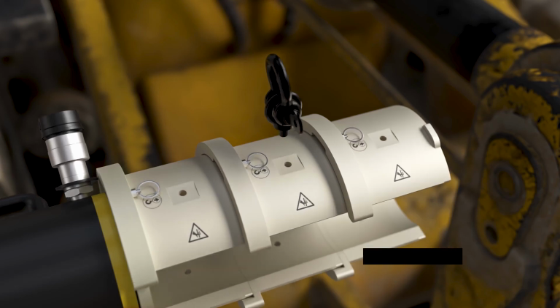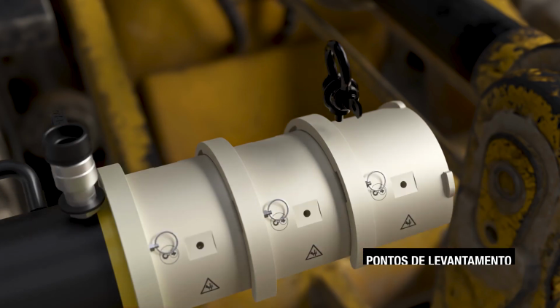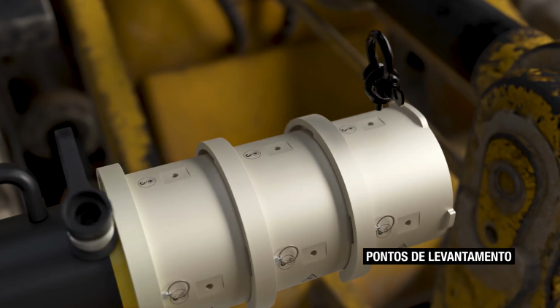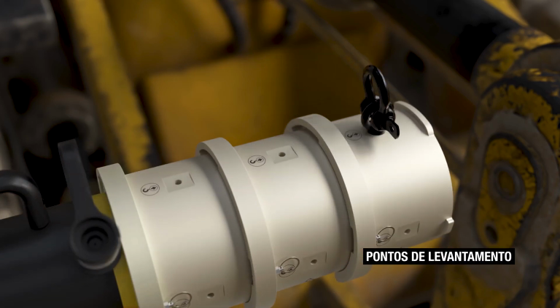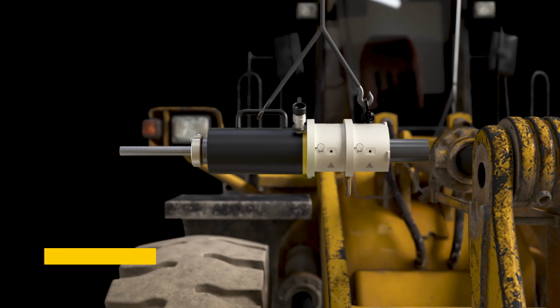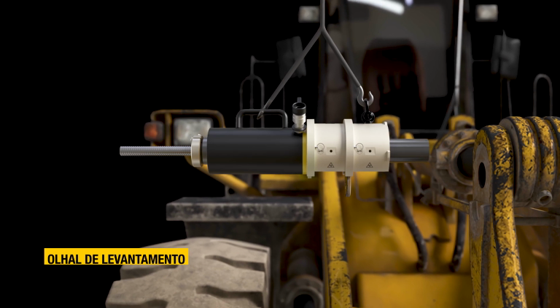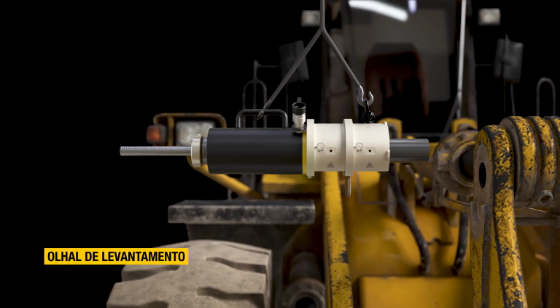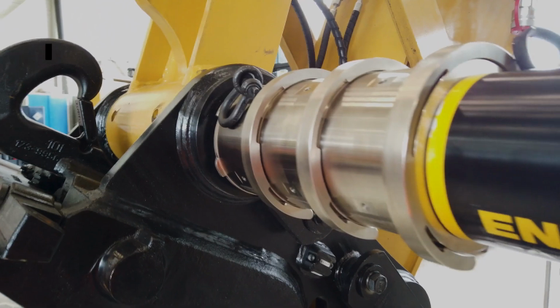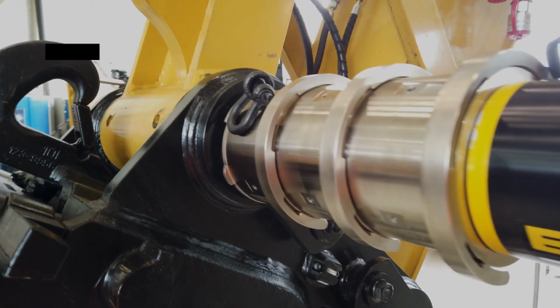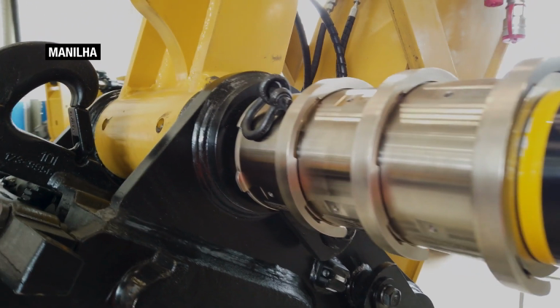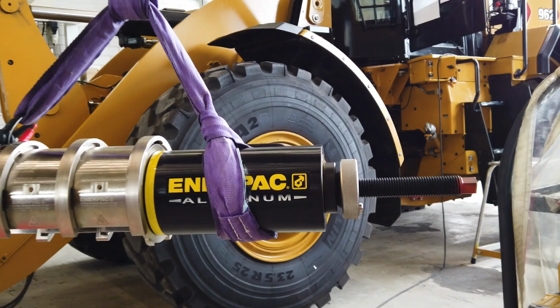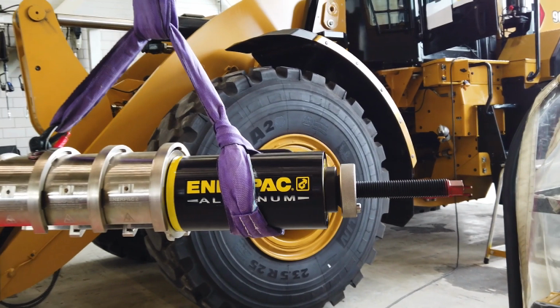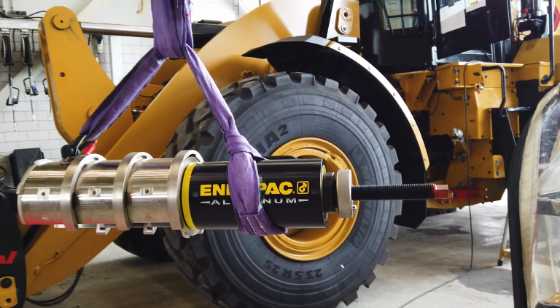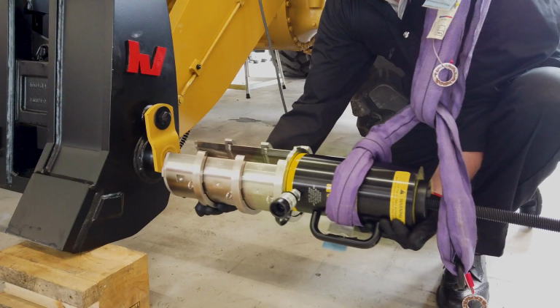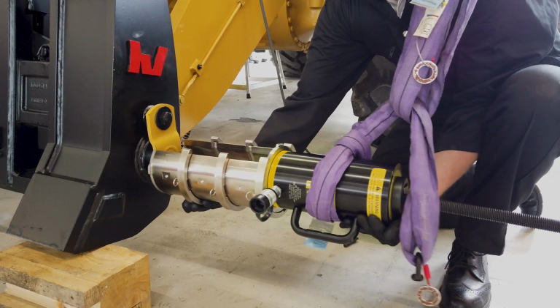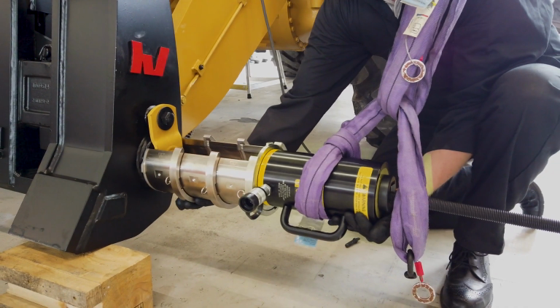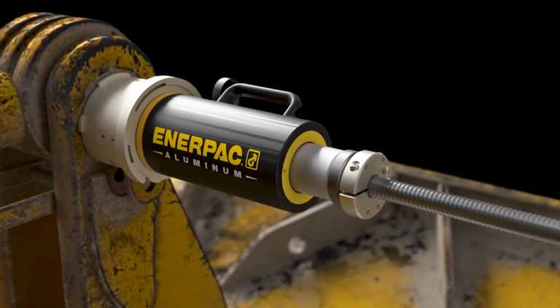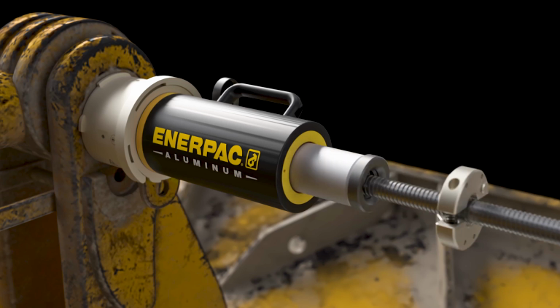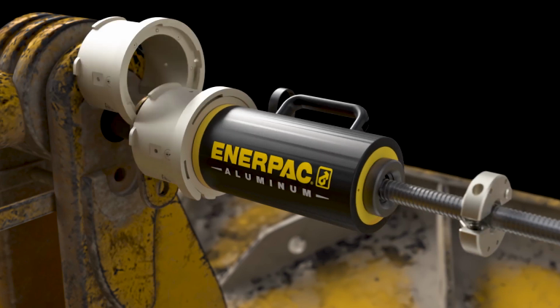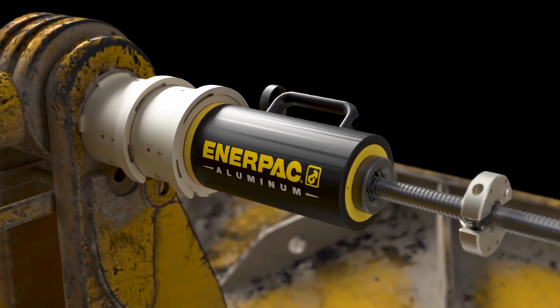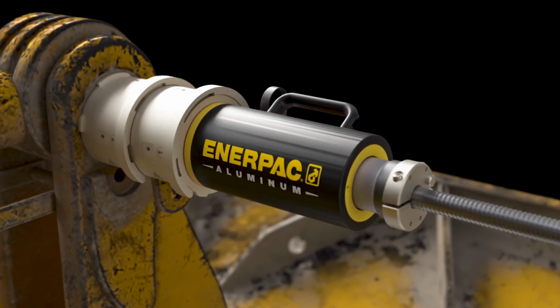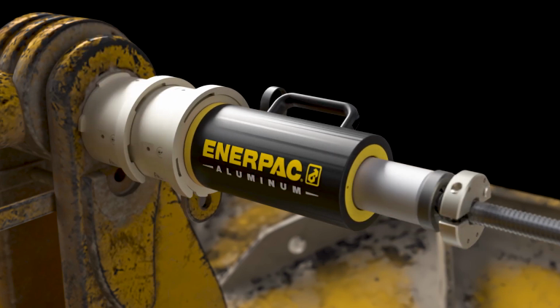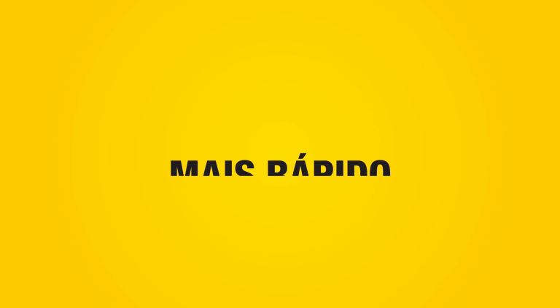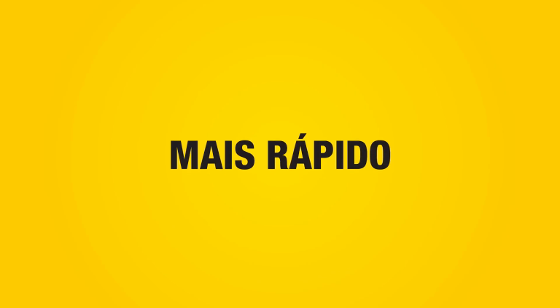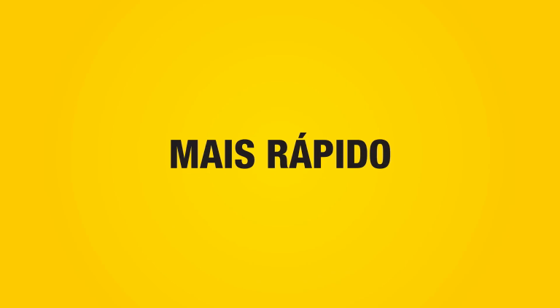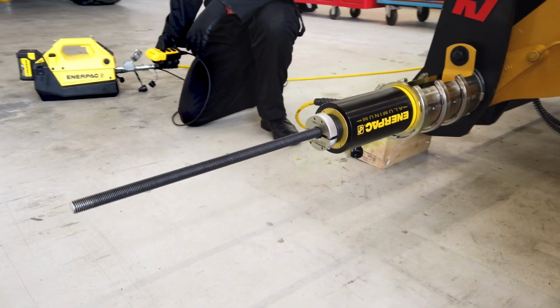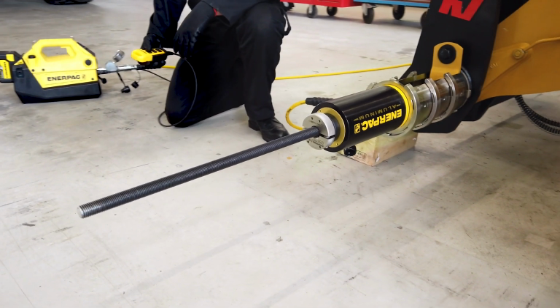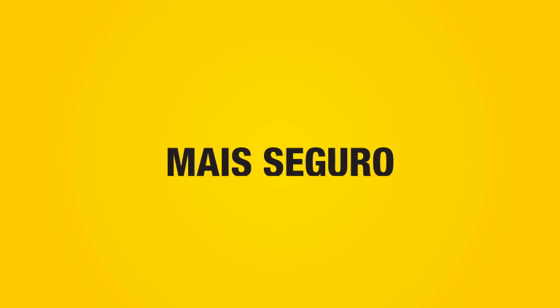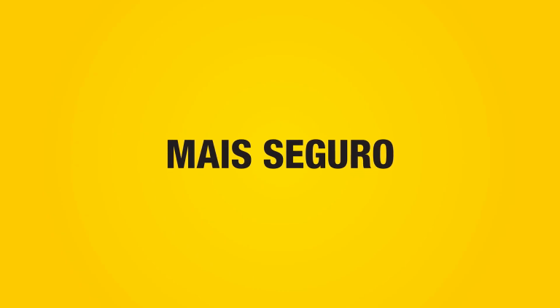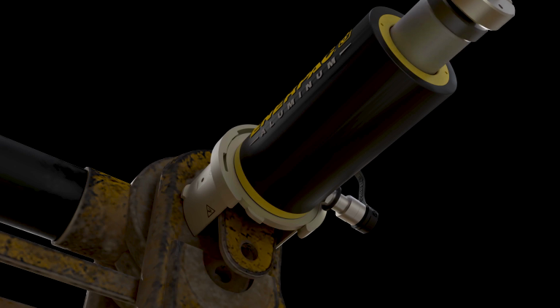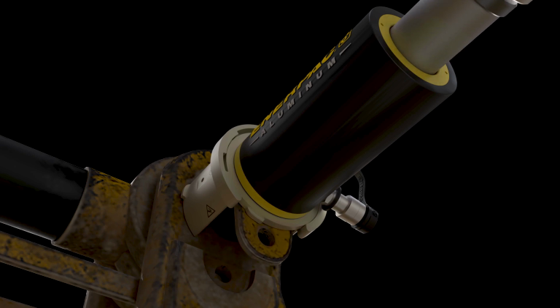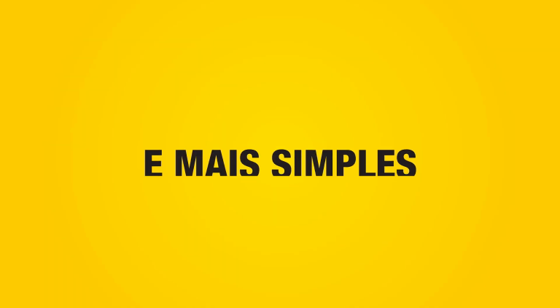A variety of mounting features enable flexible hoisting and rigging setups to accommodate various operational needs. Experience accelerated pin removal — faster, safer and simpler.